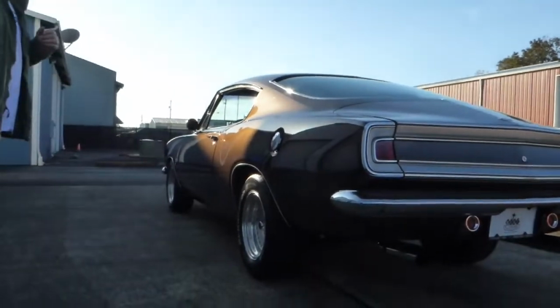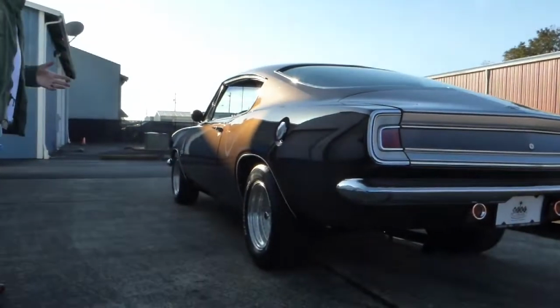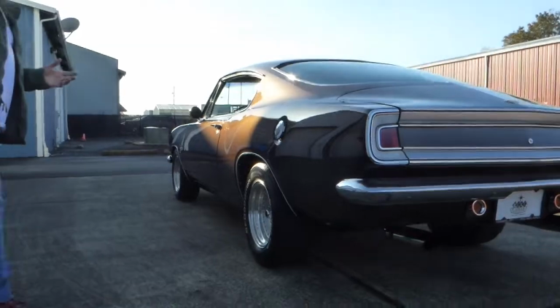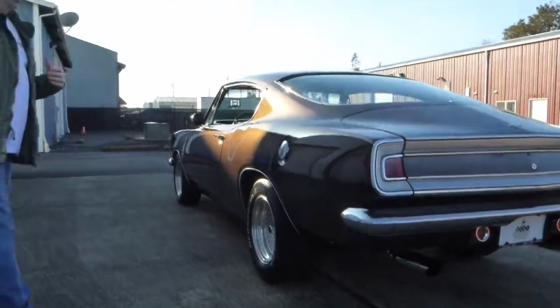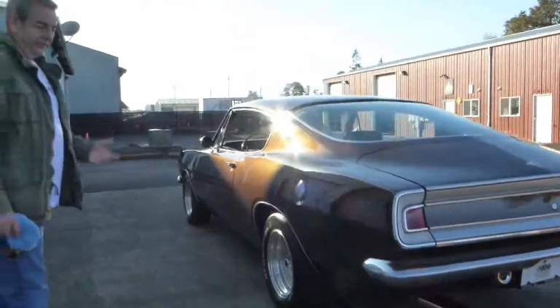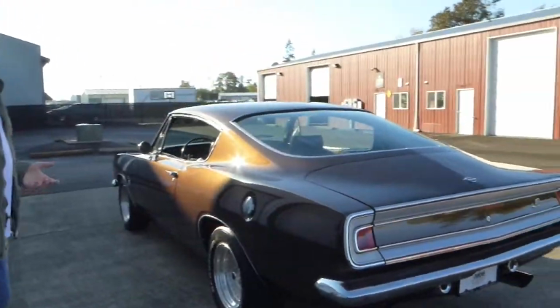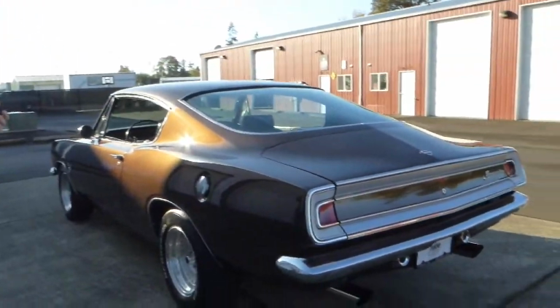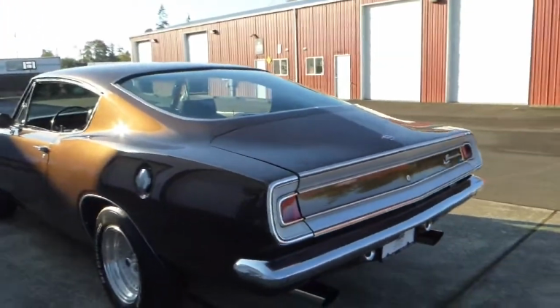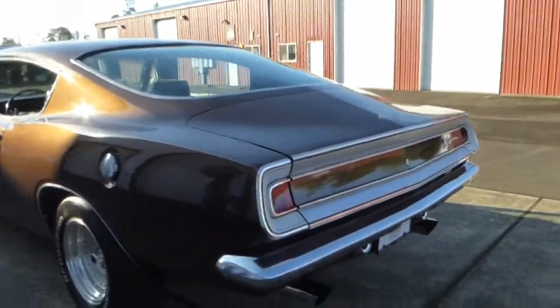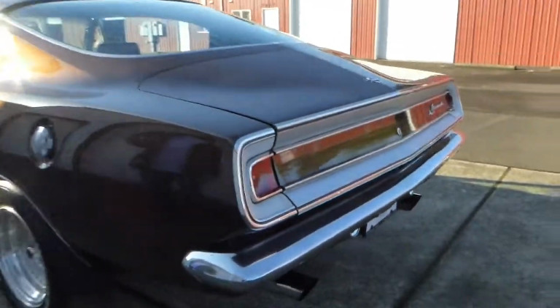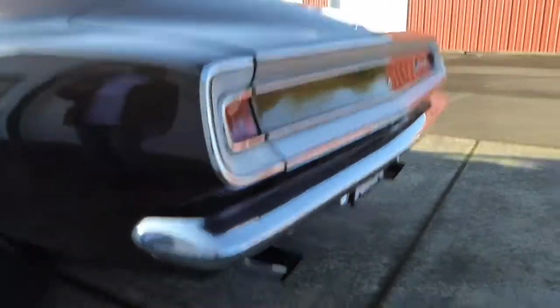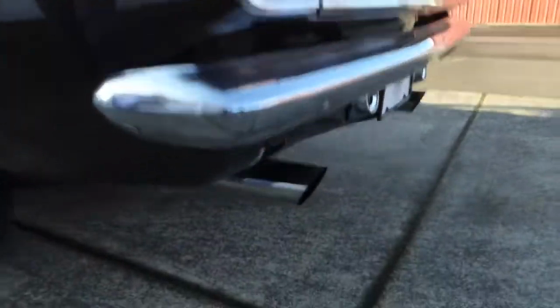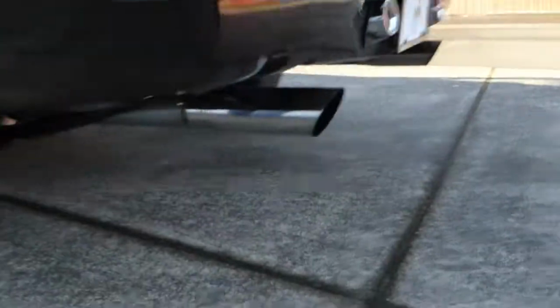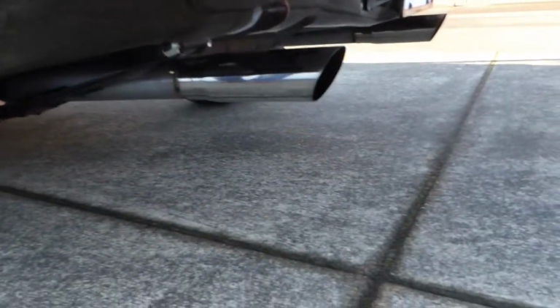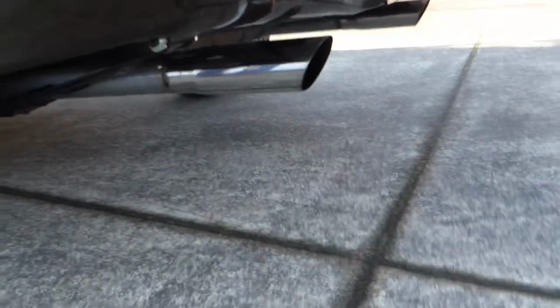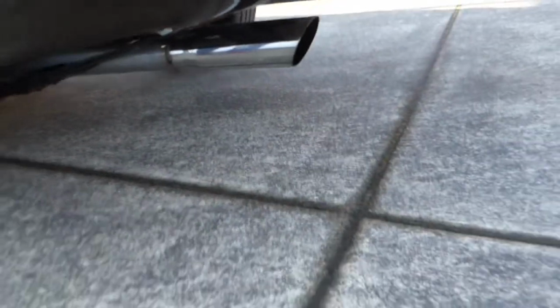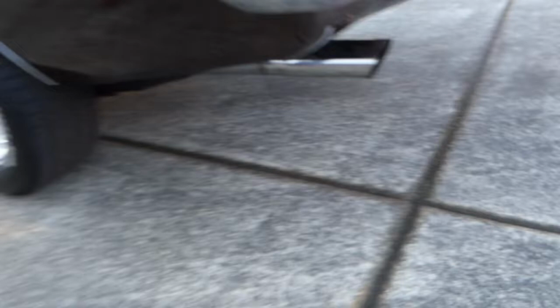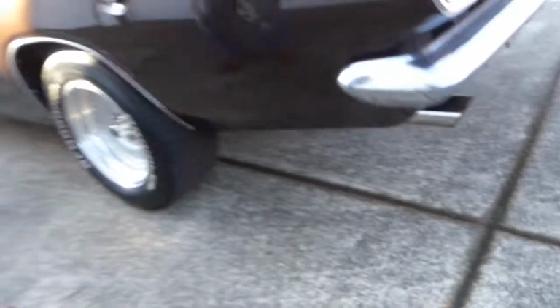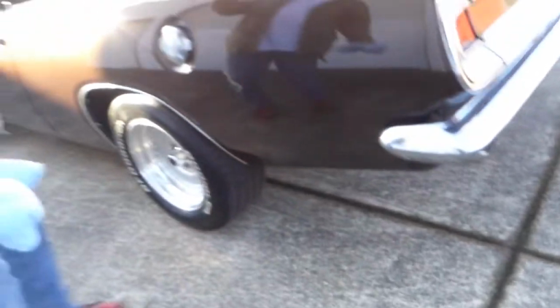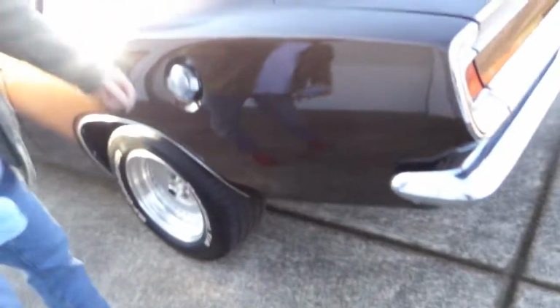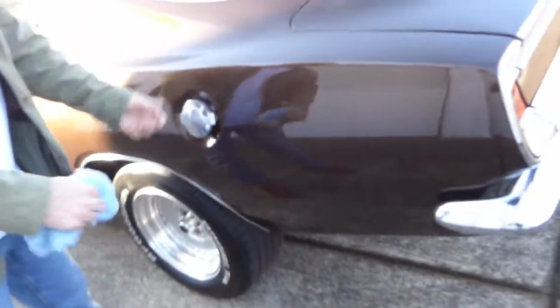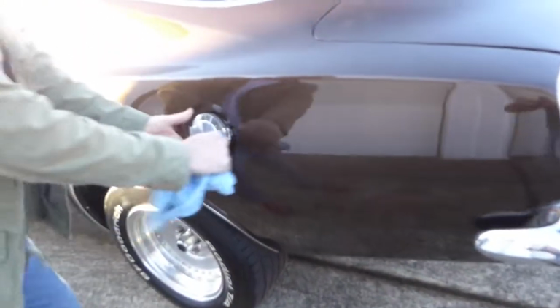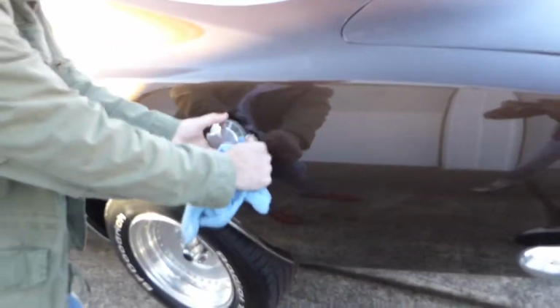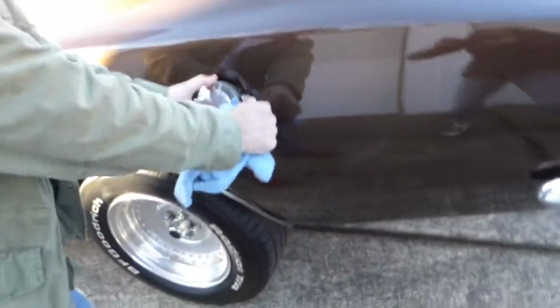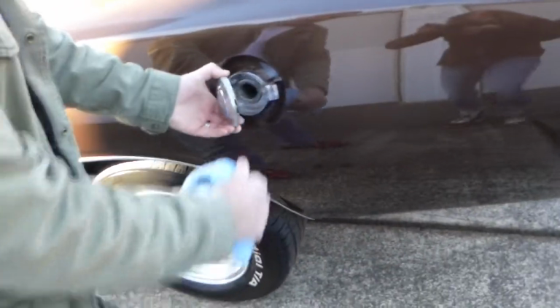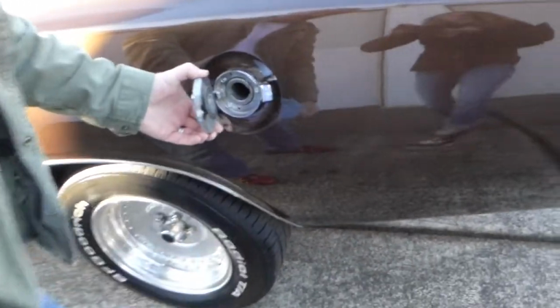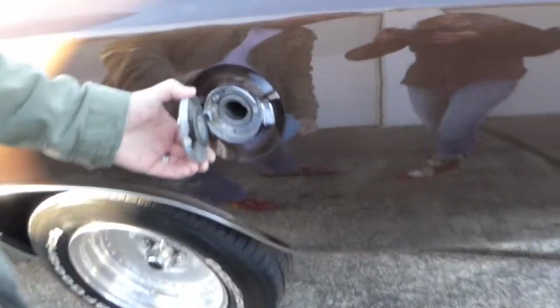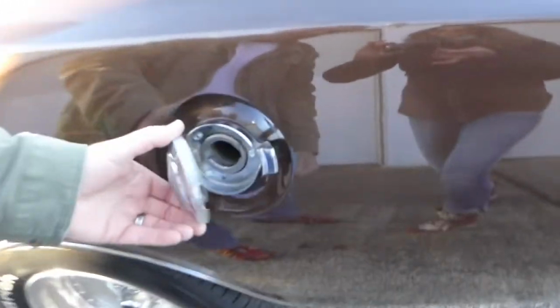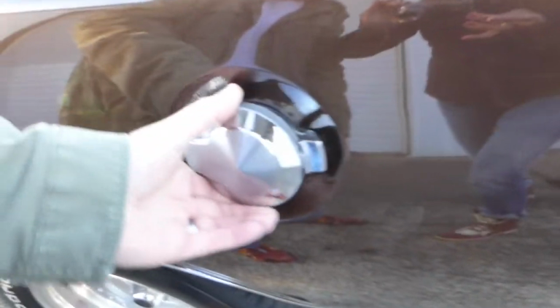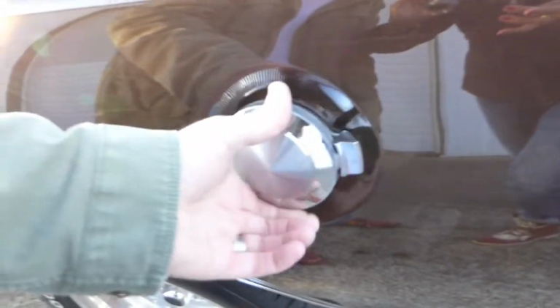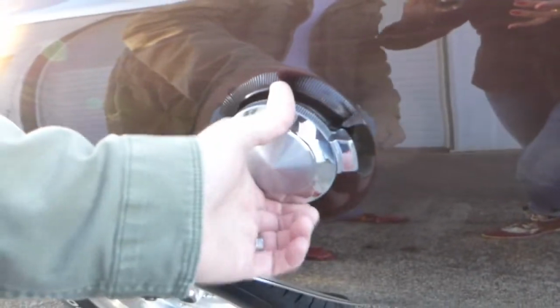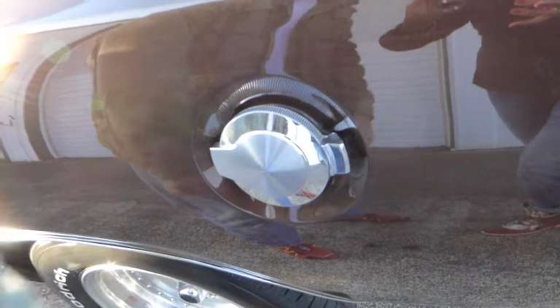Big dual exhaust — you've got 3-inch dual exhaust under there. And this is kind of the racing idea: the gas cap is a pop-open gas cap. Very cool.